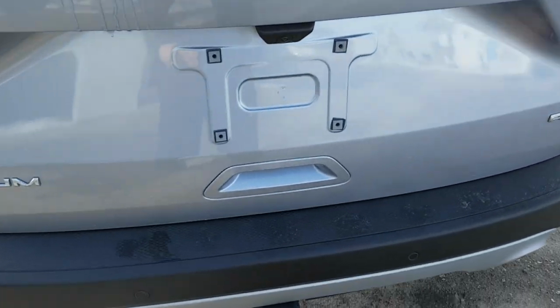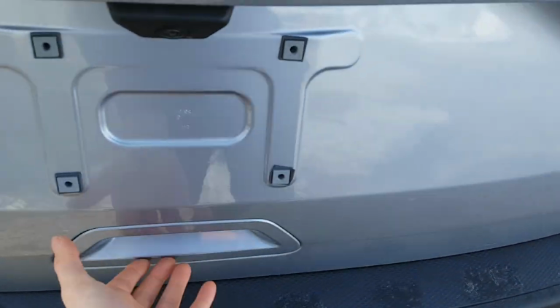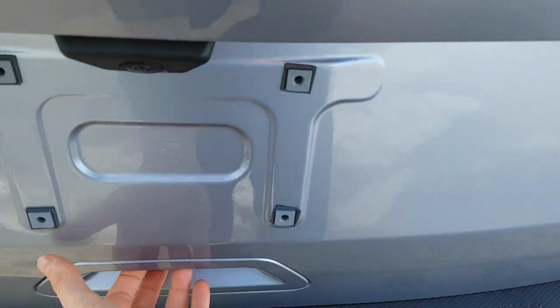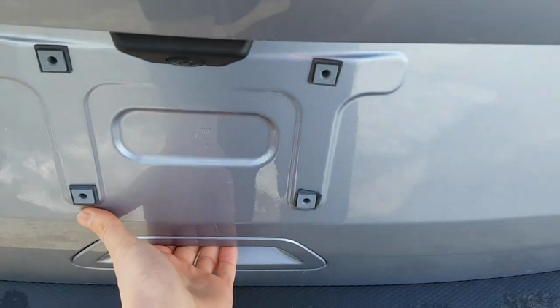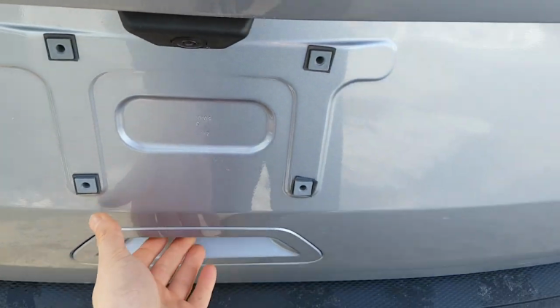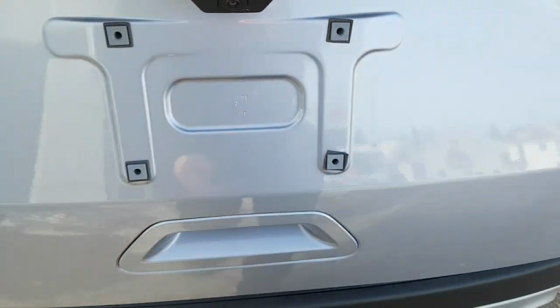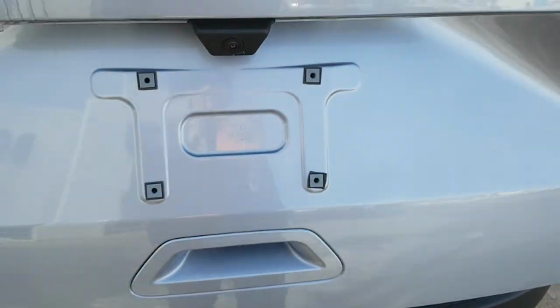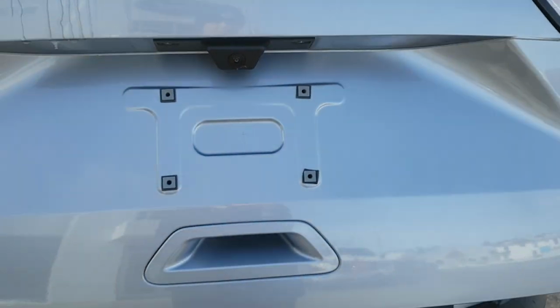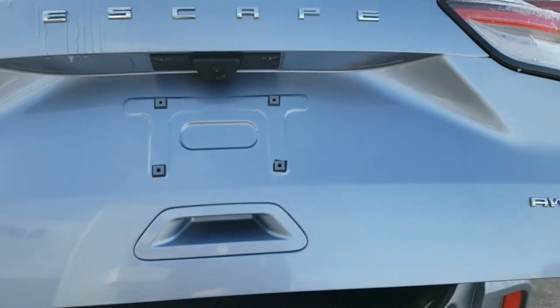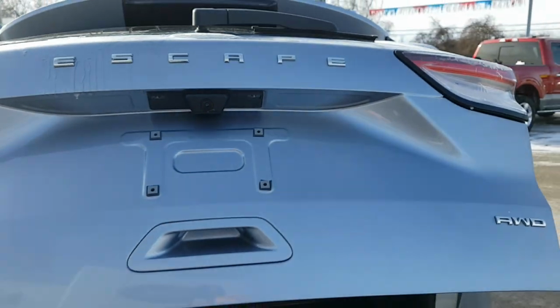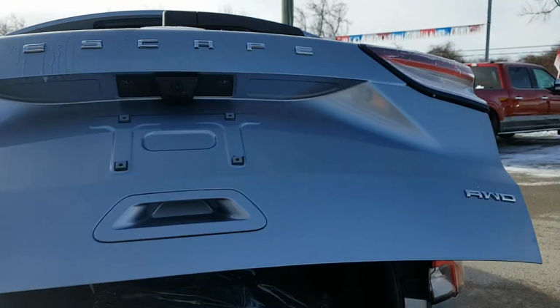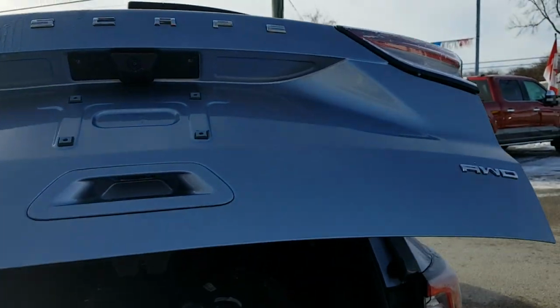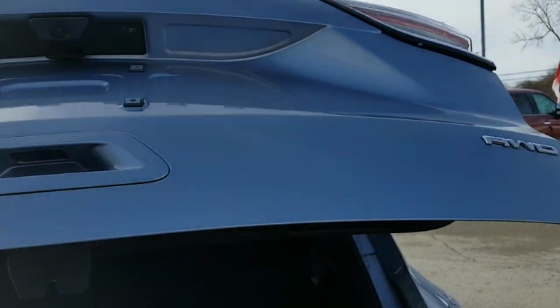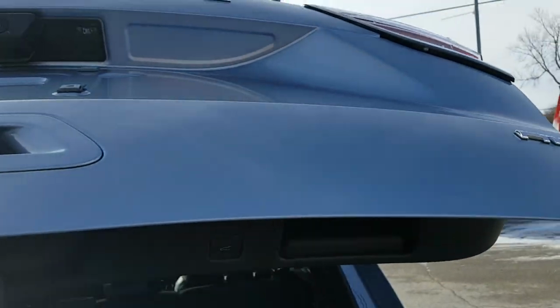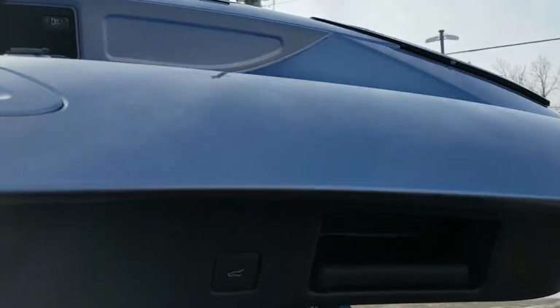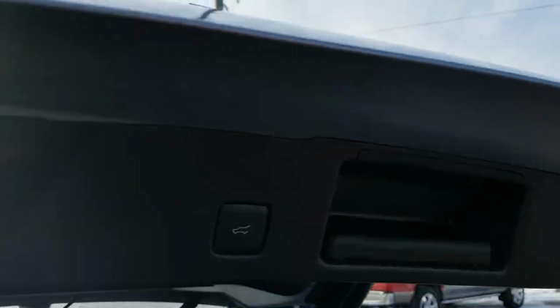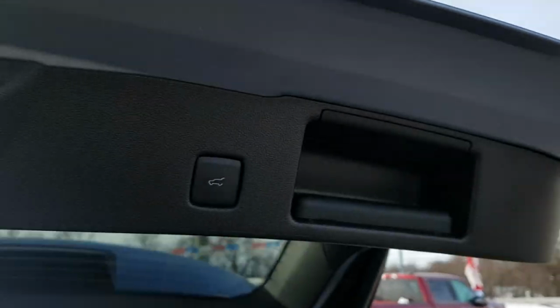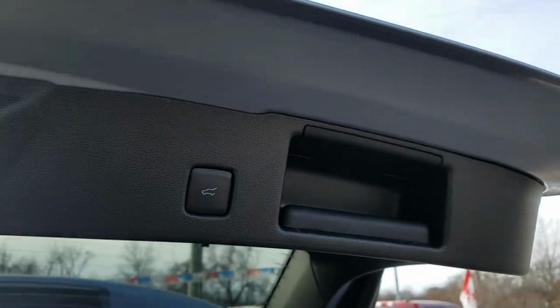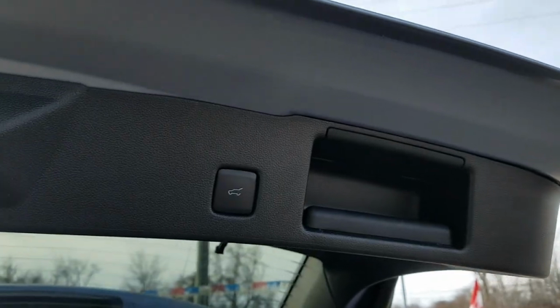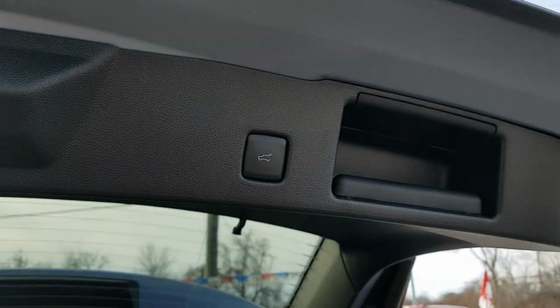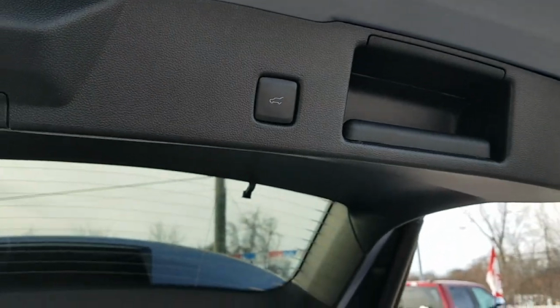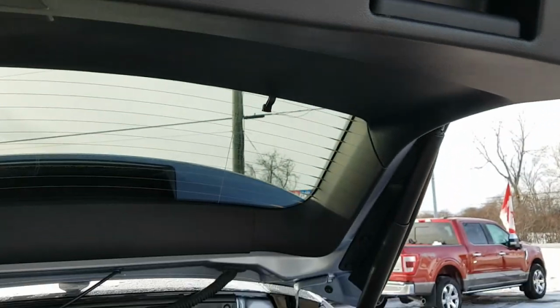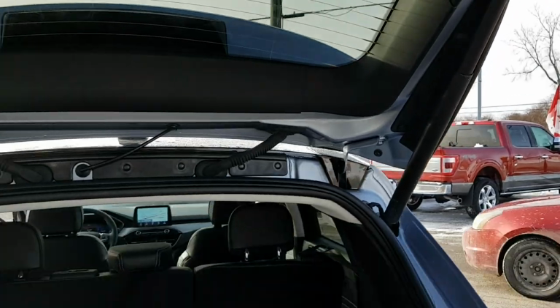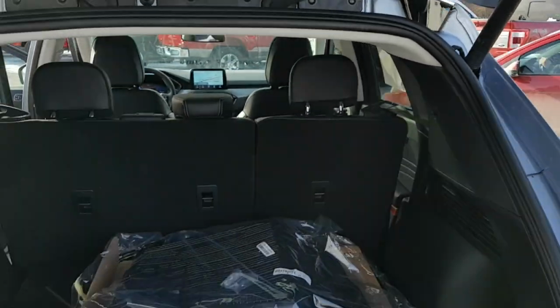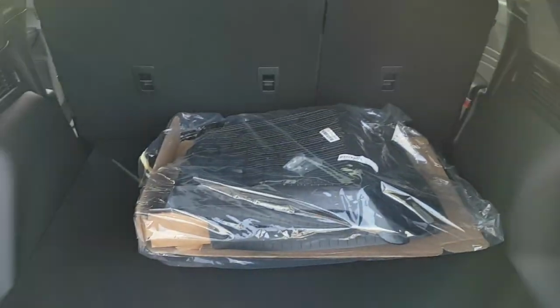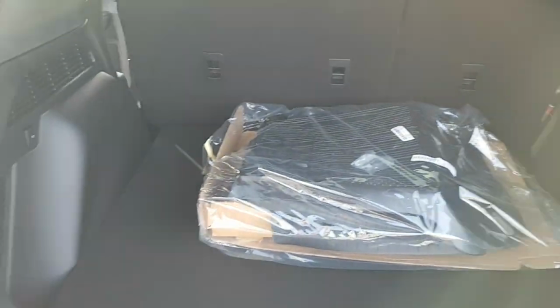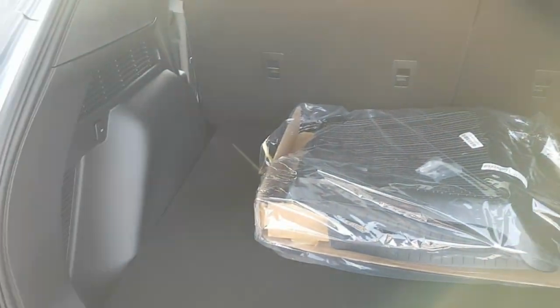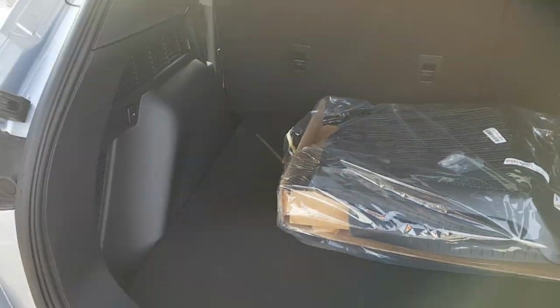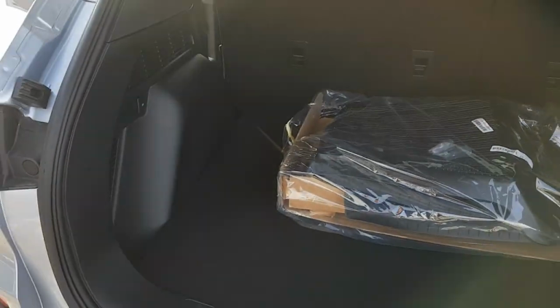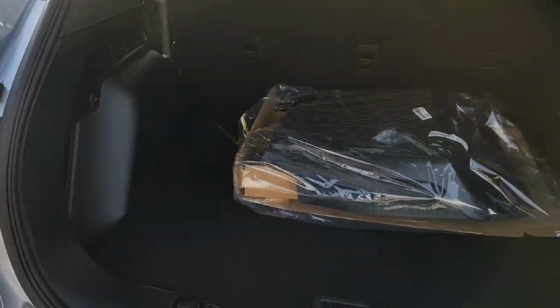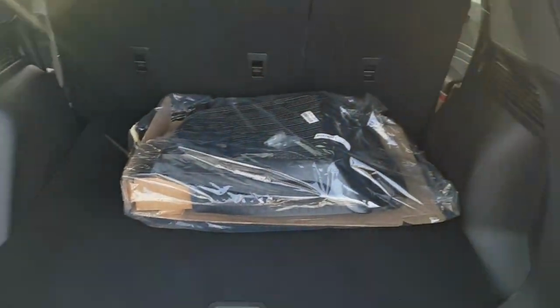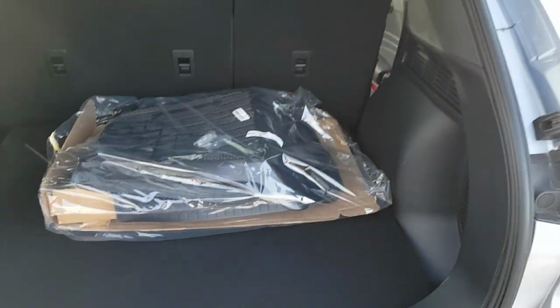Opening up the liftgate — it is a power liftgate, so you have just the button on the tailgate up here. Hit that and it will close automatically. Back here you have plenty of storage space.